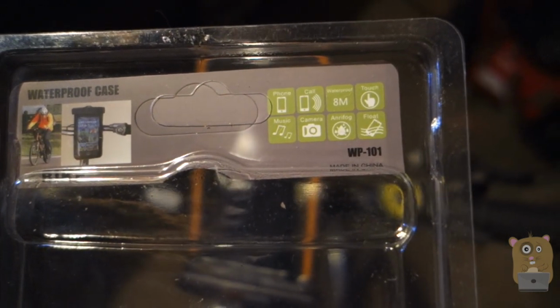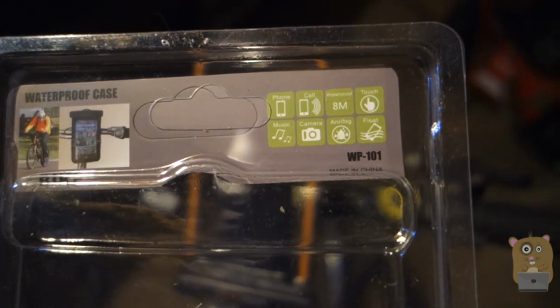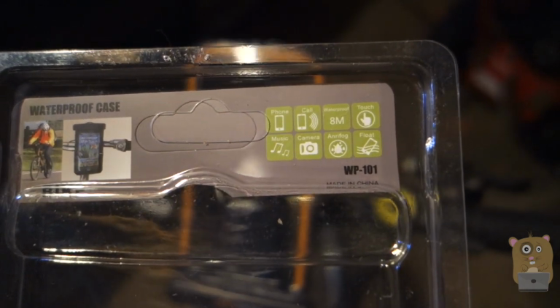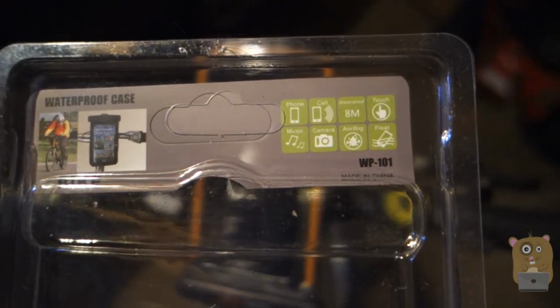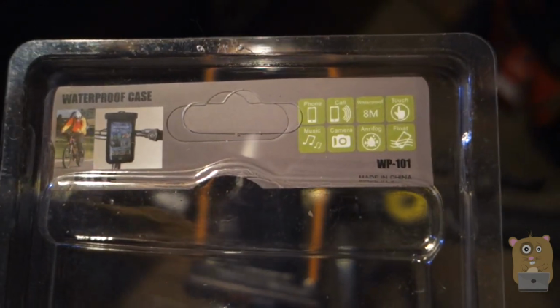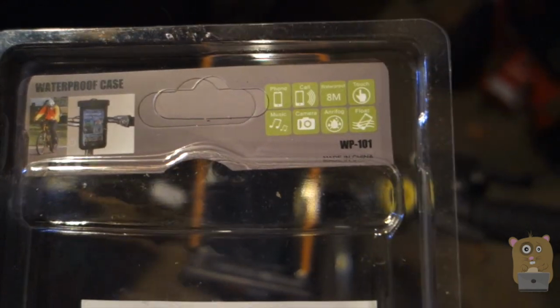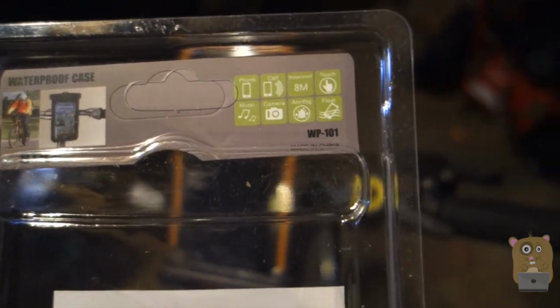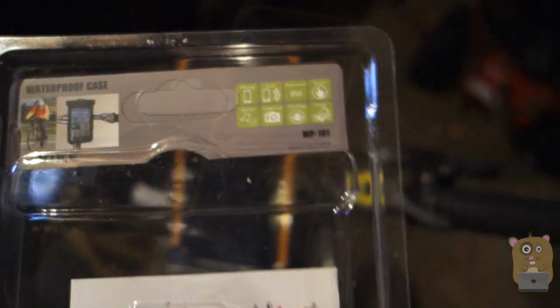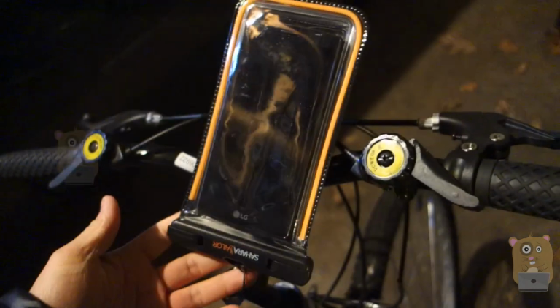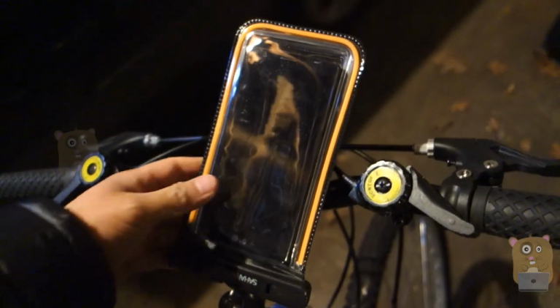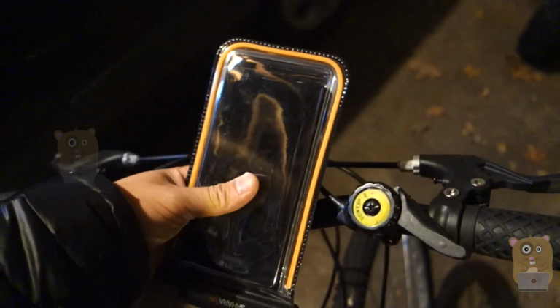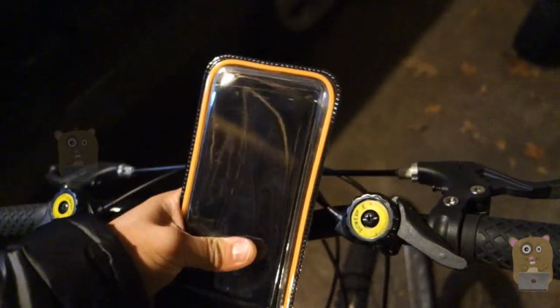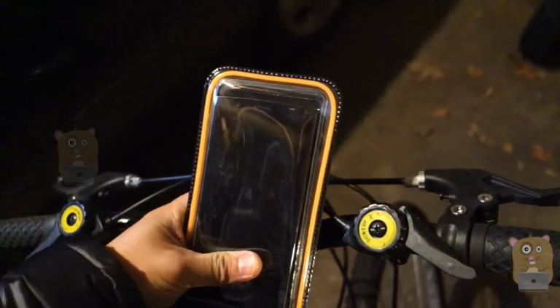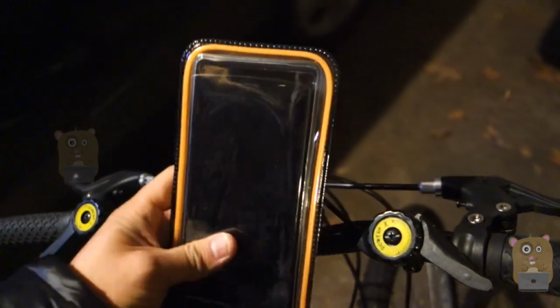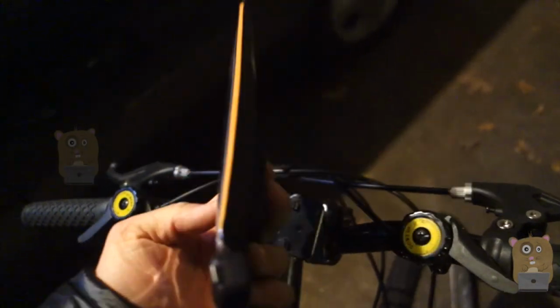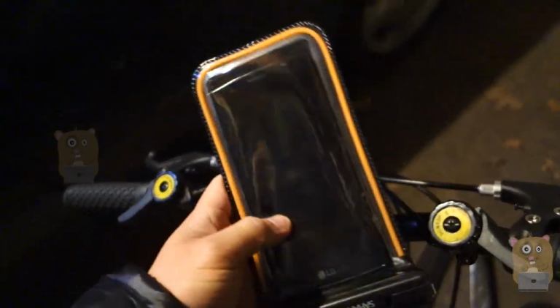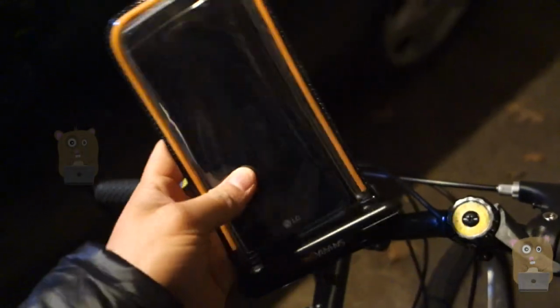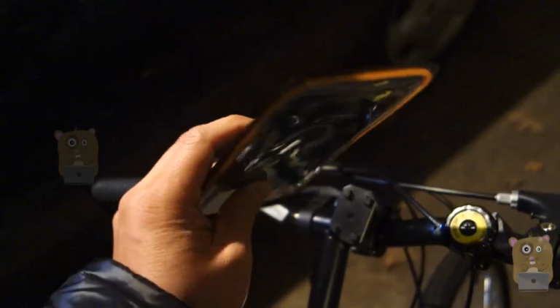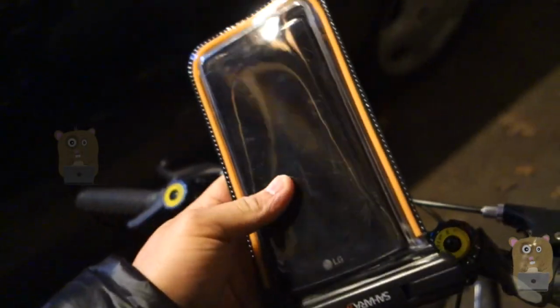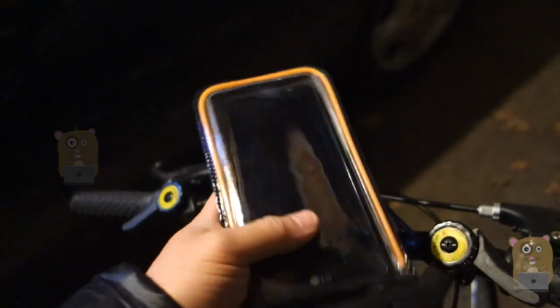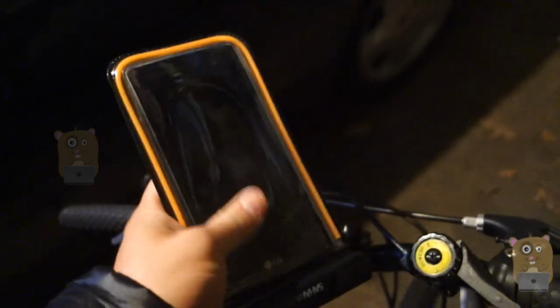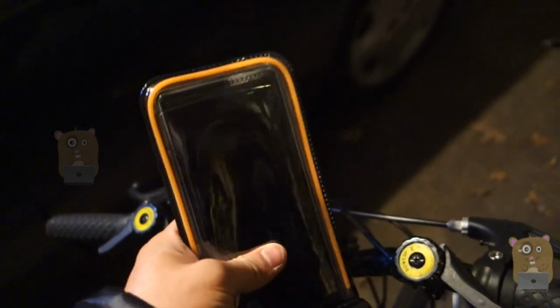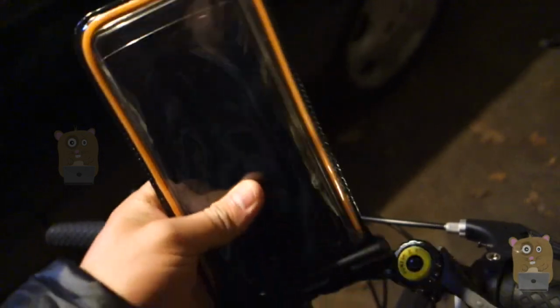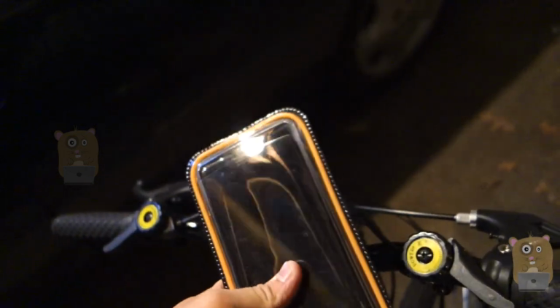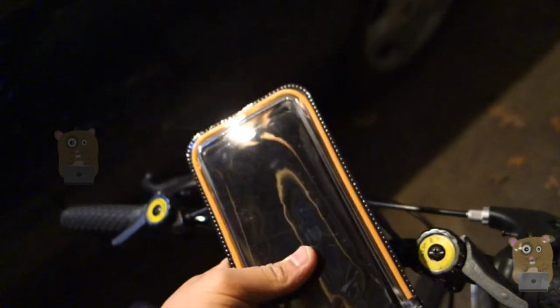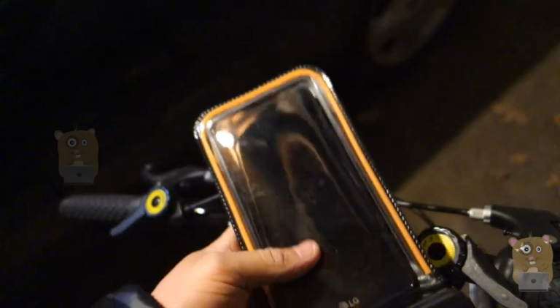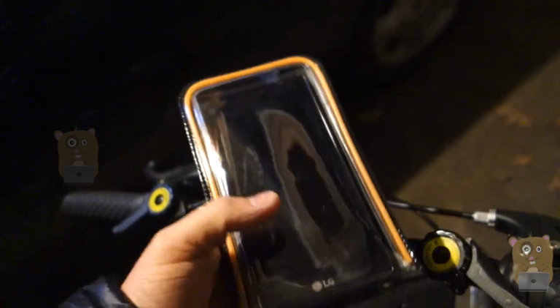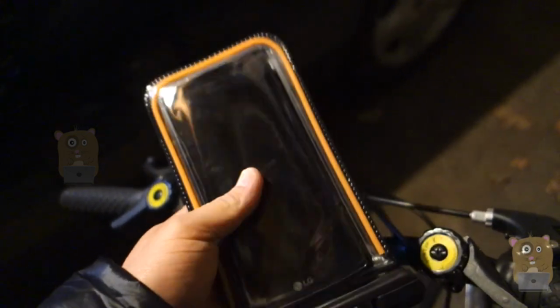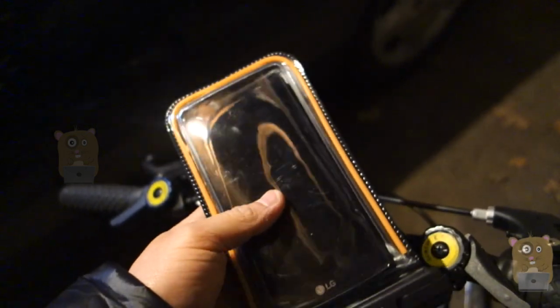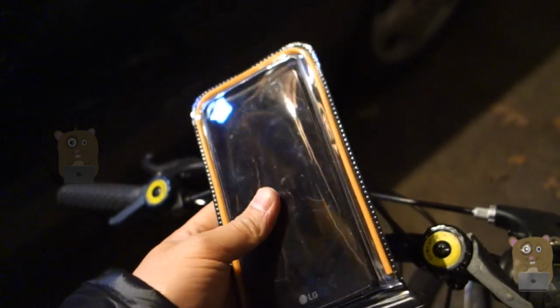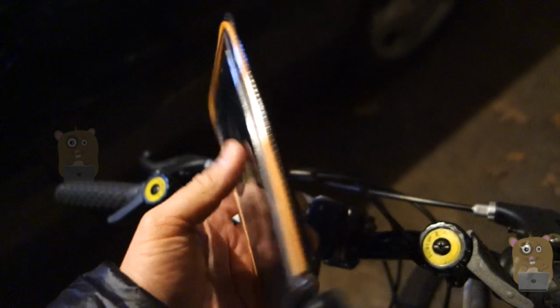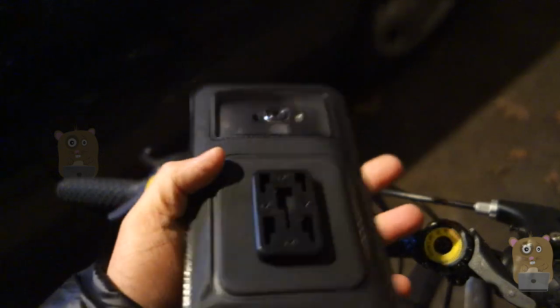I can still make calls, listen to music if I want to. Here's the unit mount on my bike. The cell phone I'm using is a LG G4 — it's a 5.5 inch smartphone. So what that means is I can use my iPhone 6 Plus, I can use my Samsung Galaxy S6 if I want to.